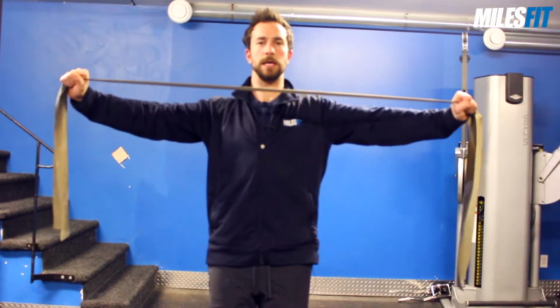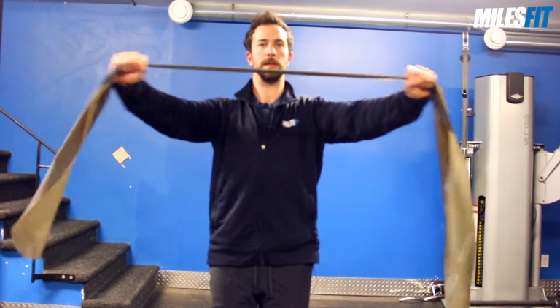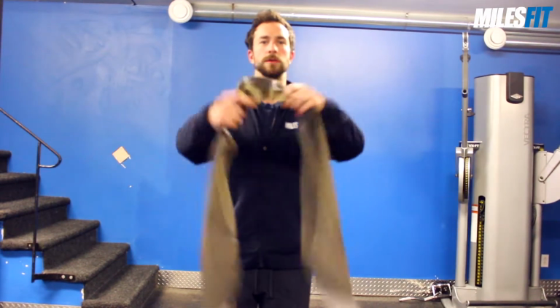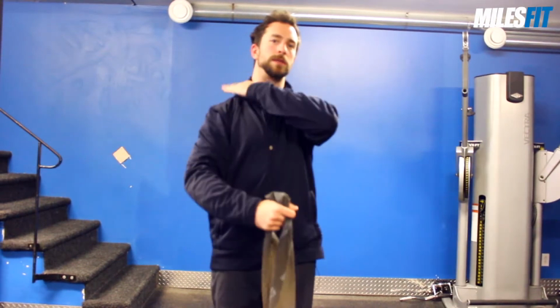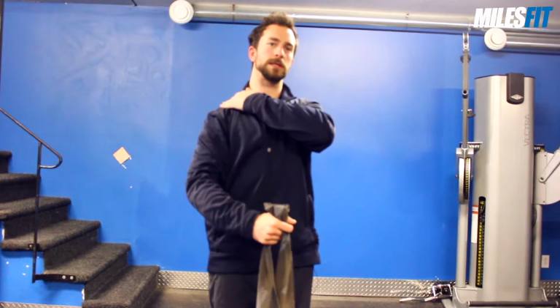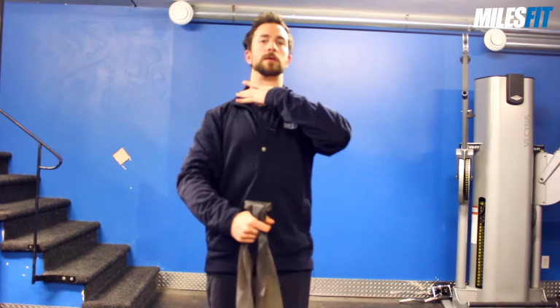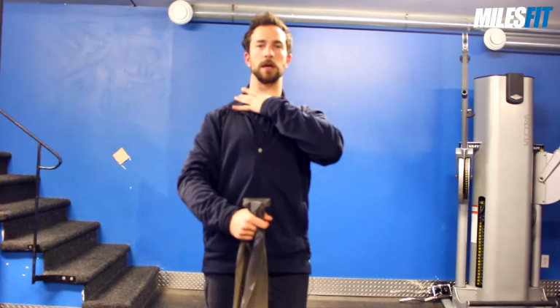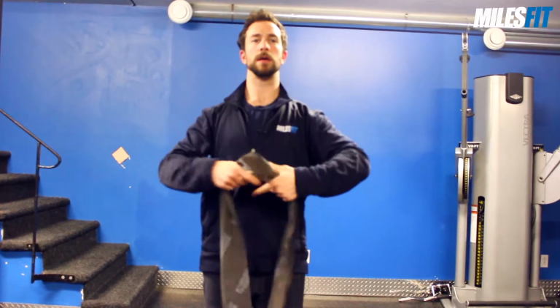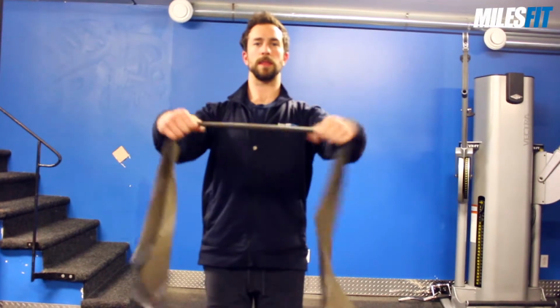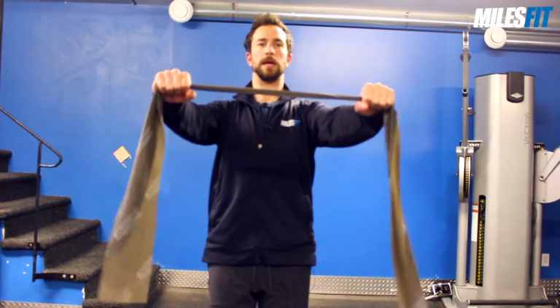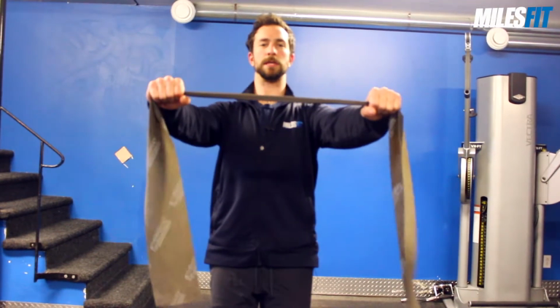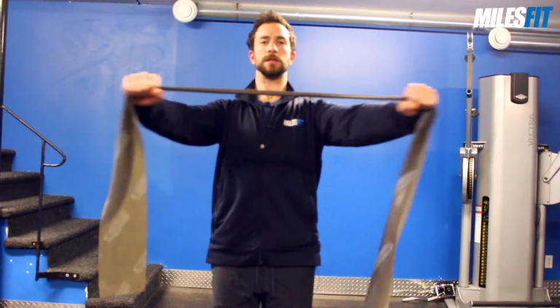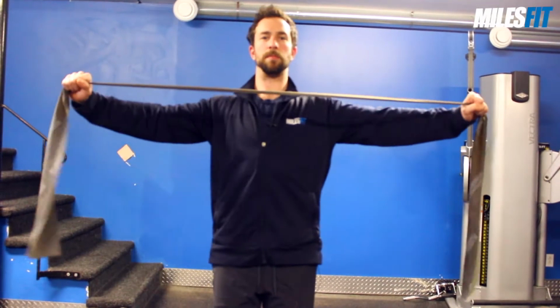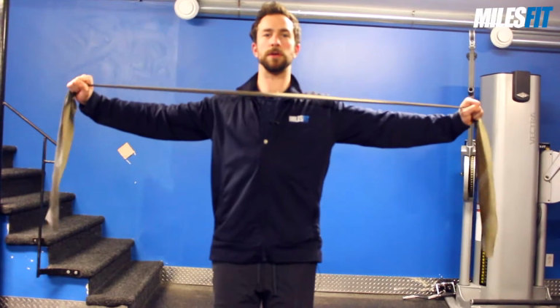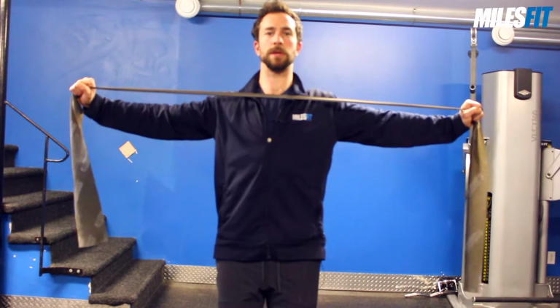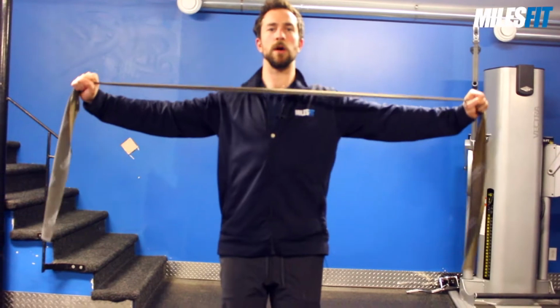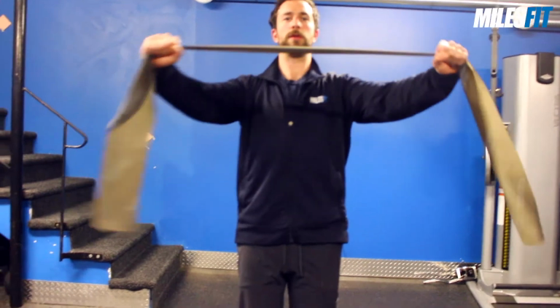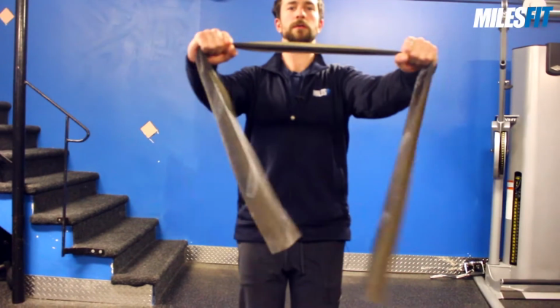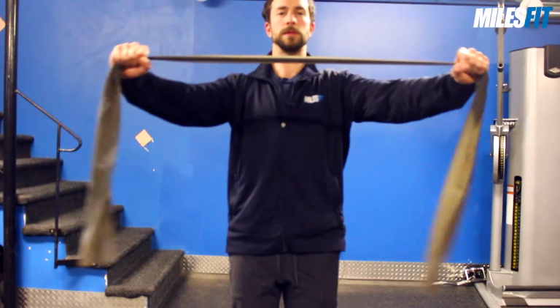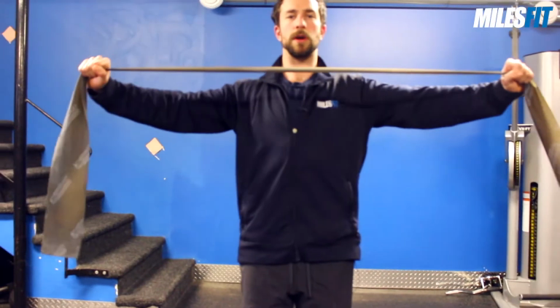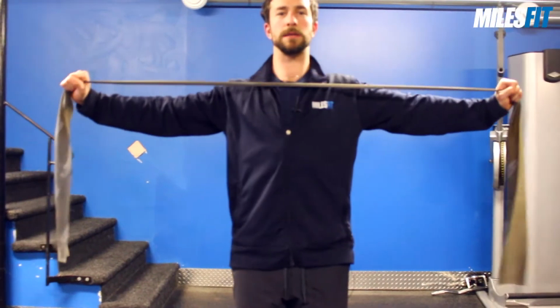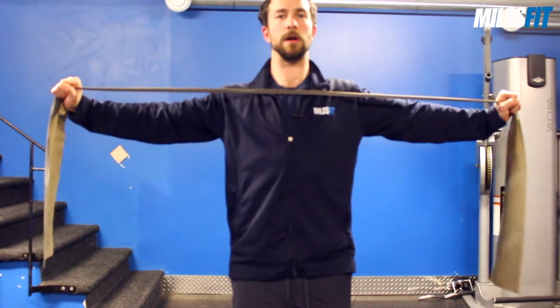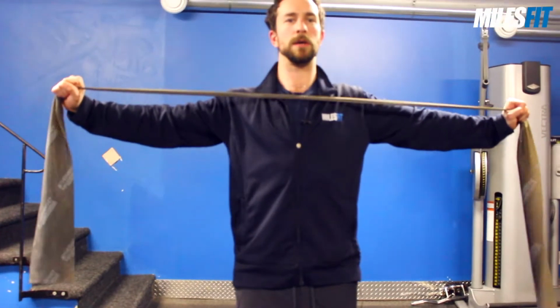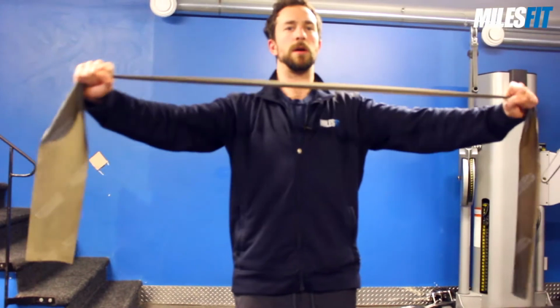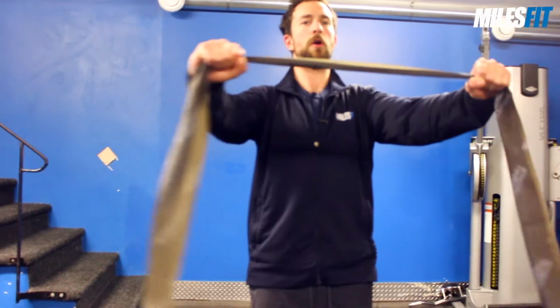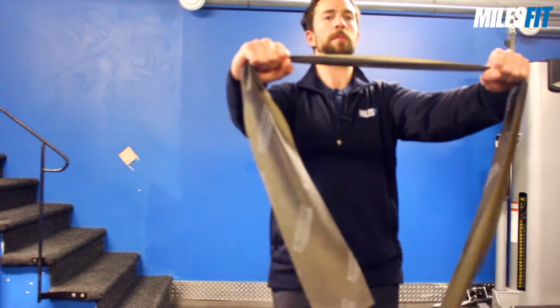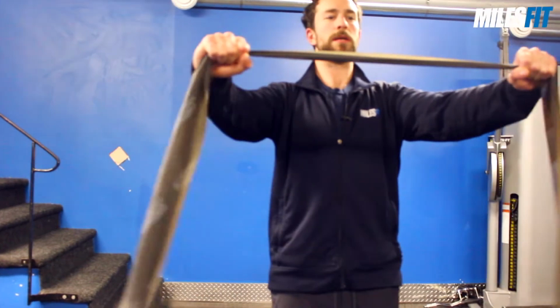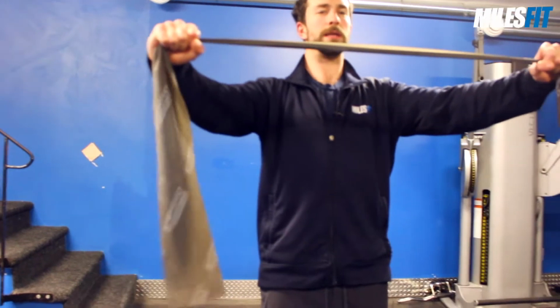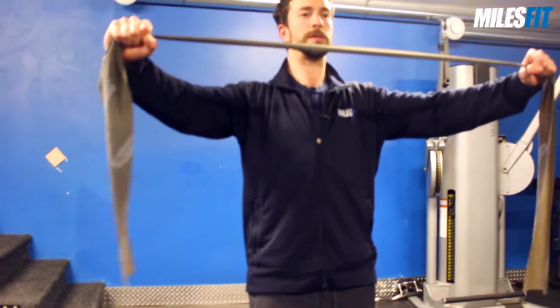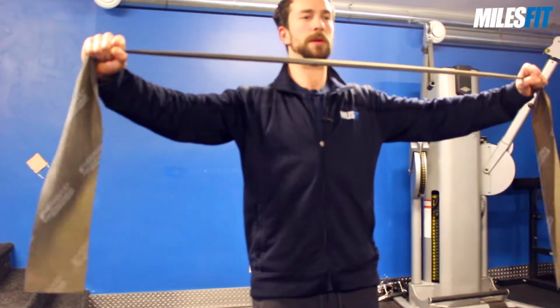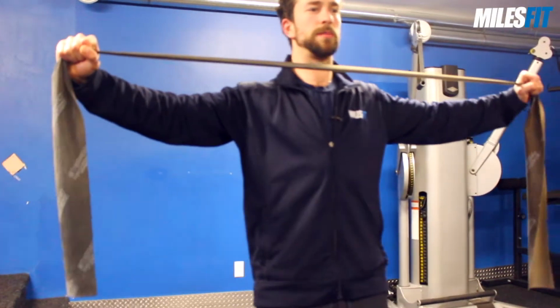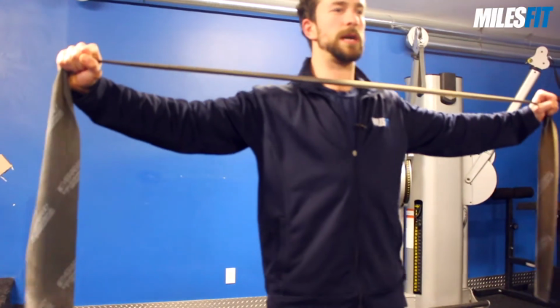The key here is to keep the shoulders depressed — nice and low — keep the abs engaged, and pull with the shoulder blades. Rather than using your forearms, hands, or arms, try to open up the band just by pulling your shoulder blades together.